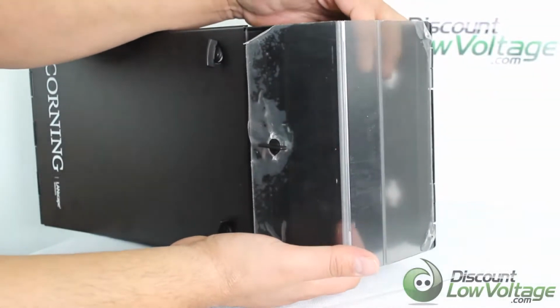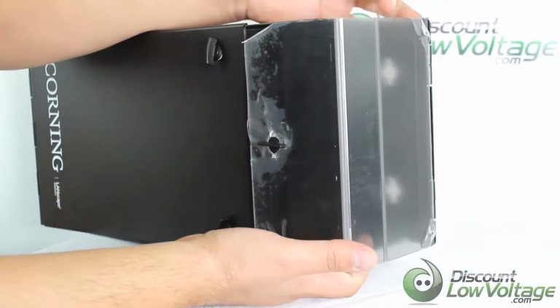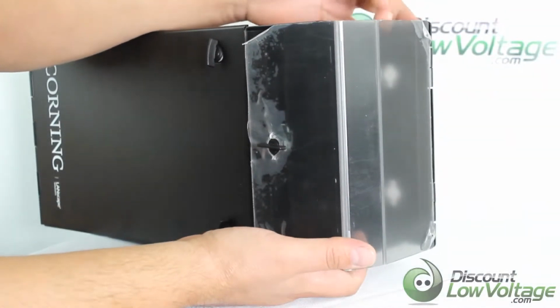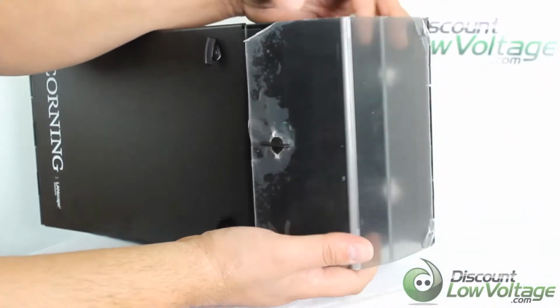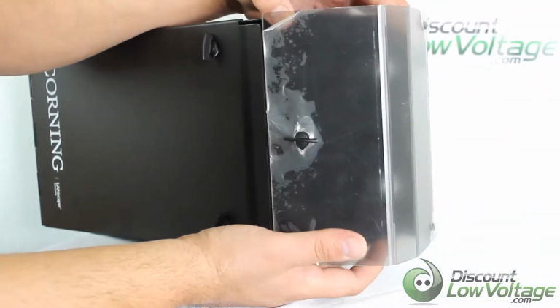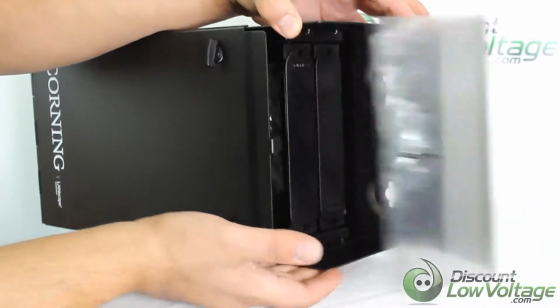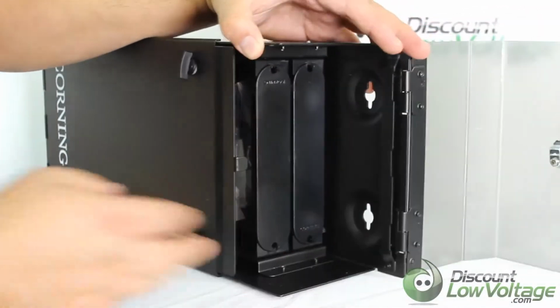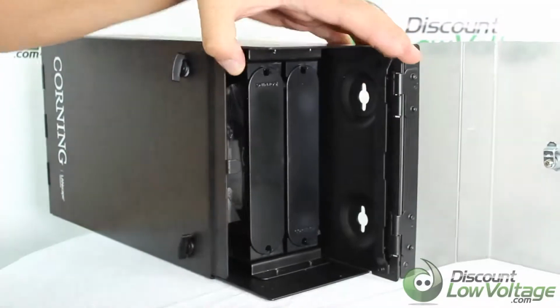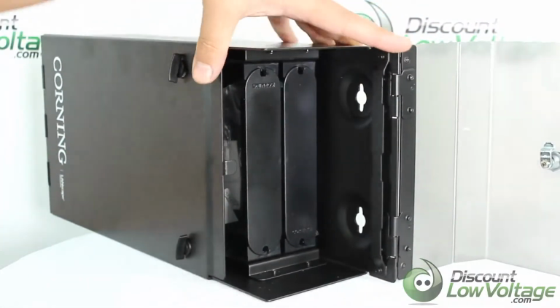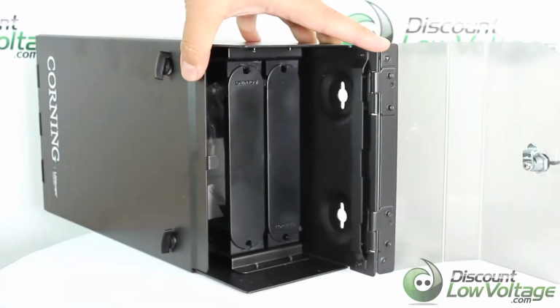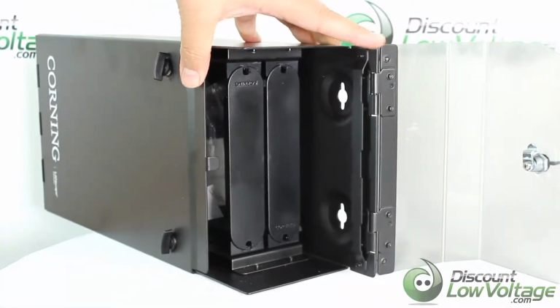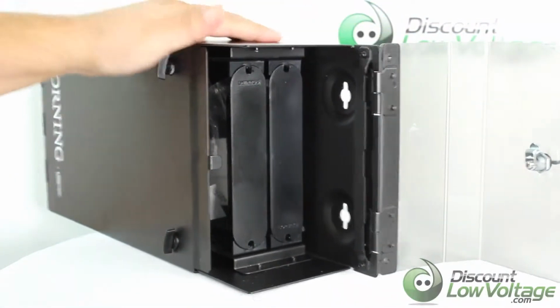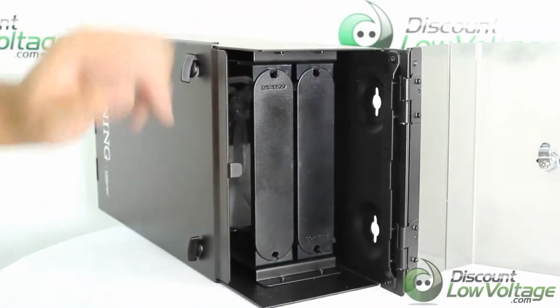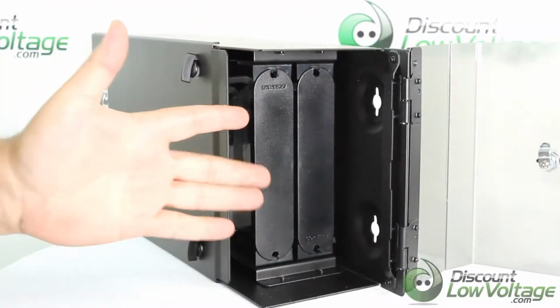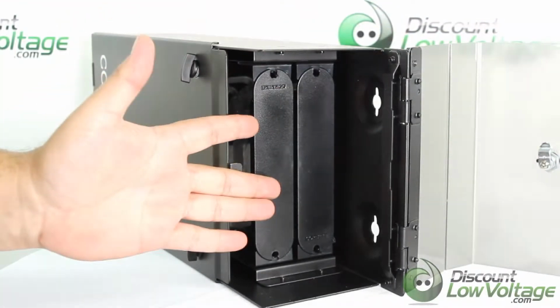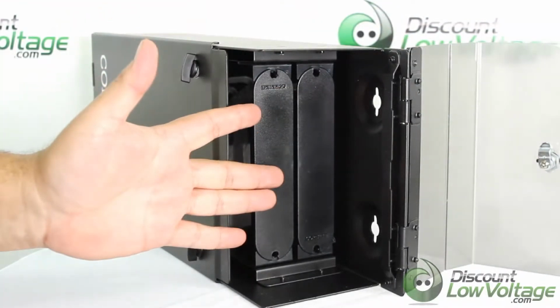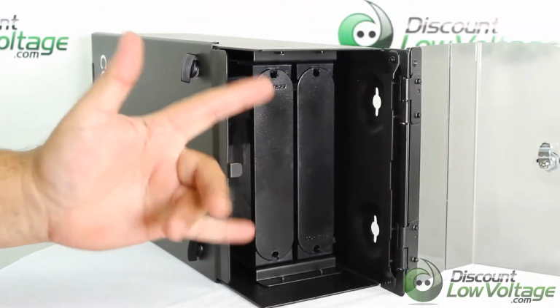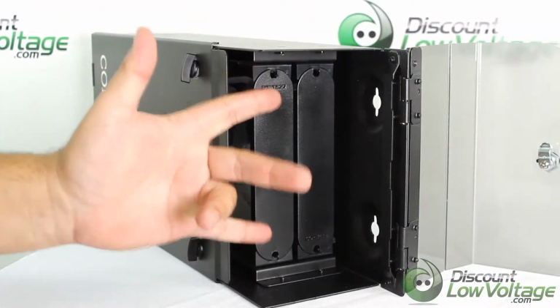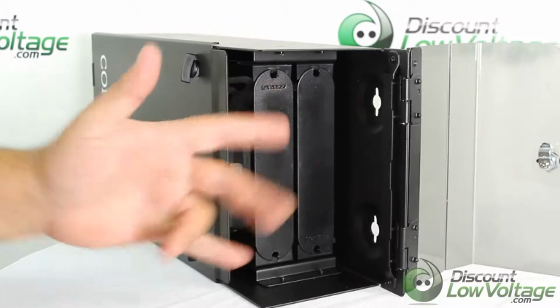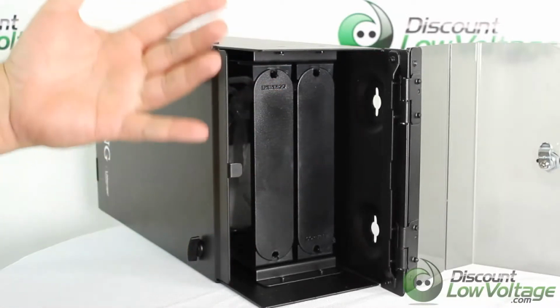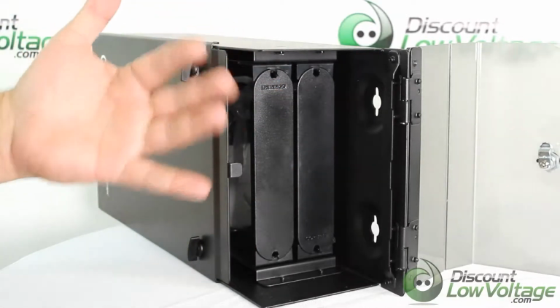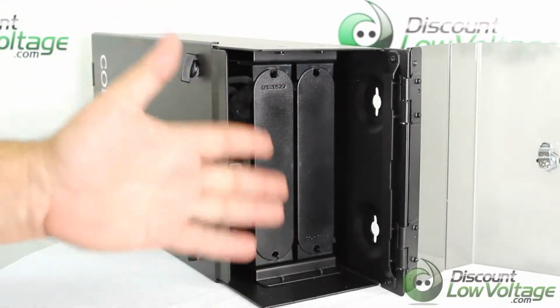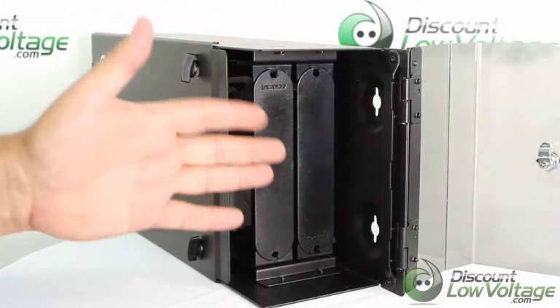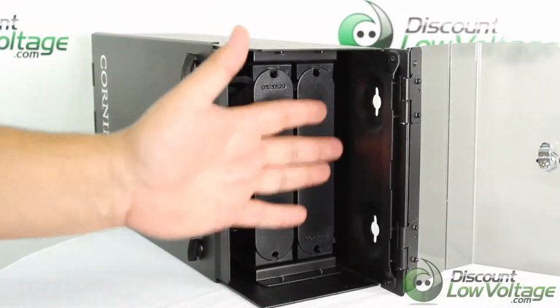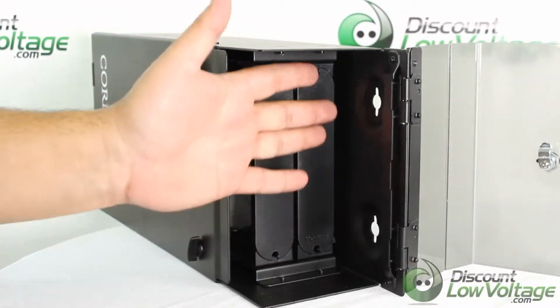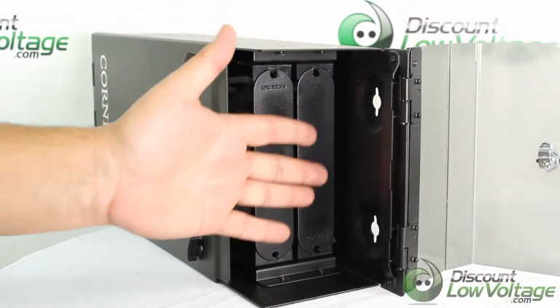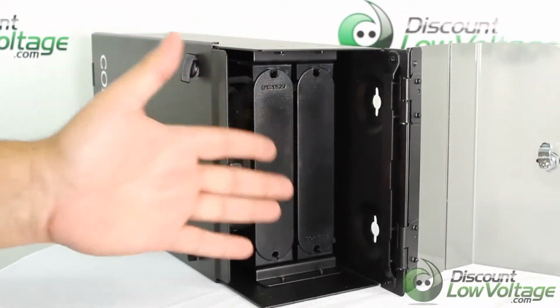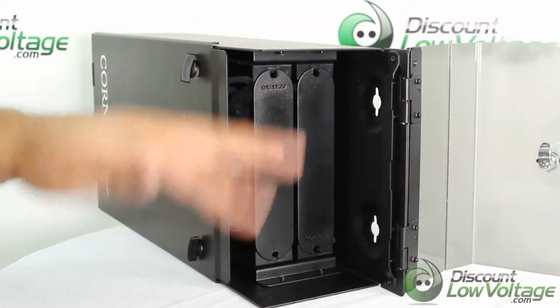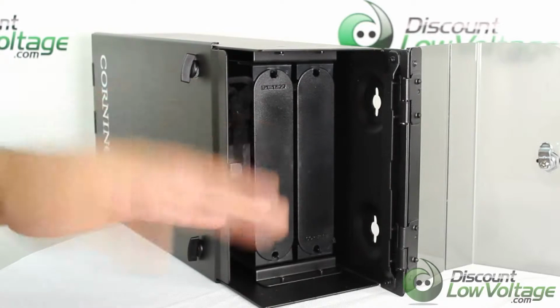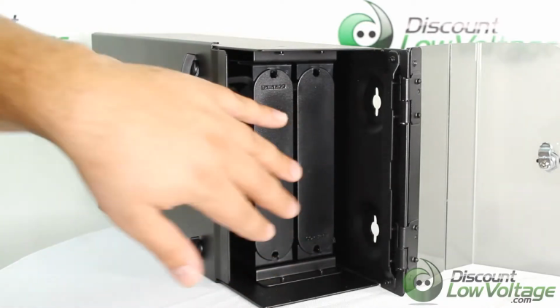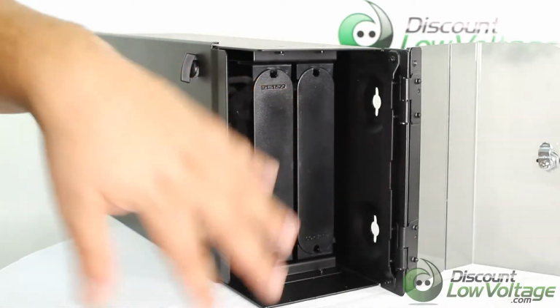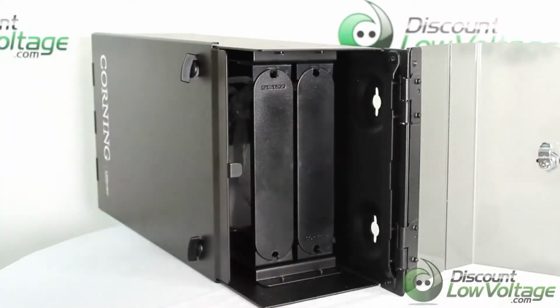It does include two blank plates, which is kind of nice. Maybe you just need one side with an adapter panel with connectors — that way you don't have an open gap that might let in dirt or who knows what.